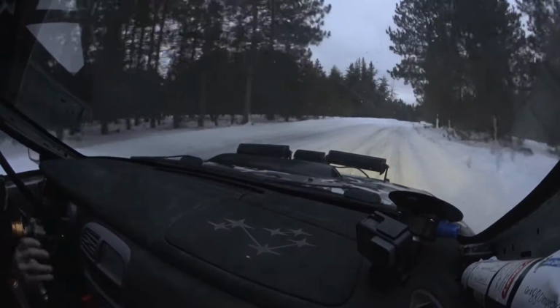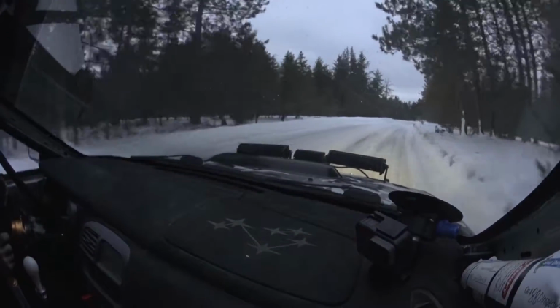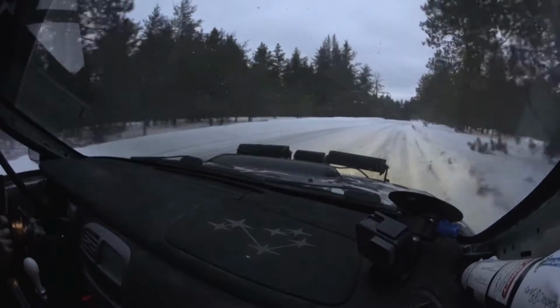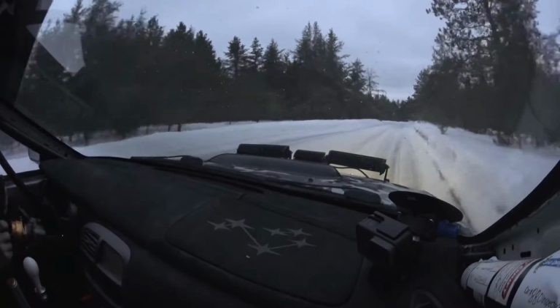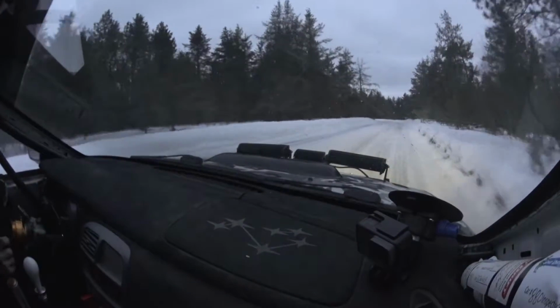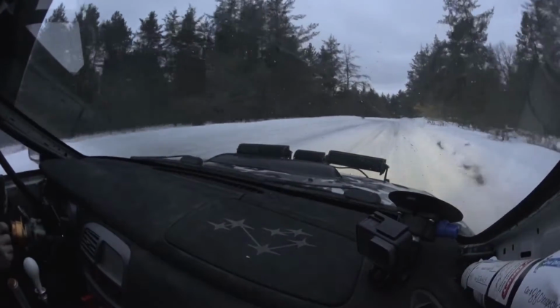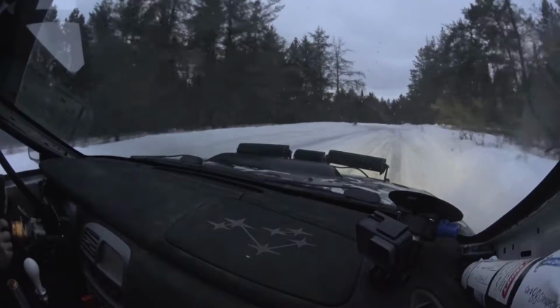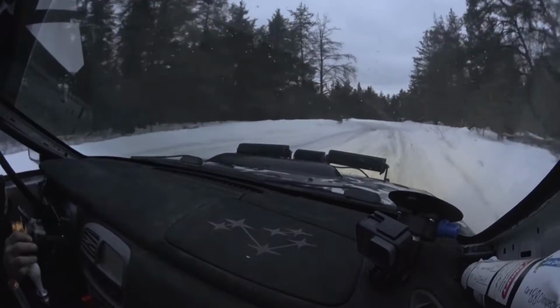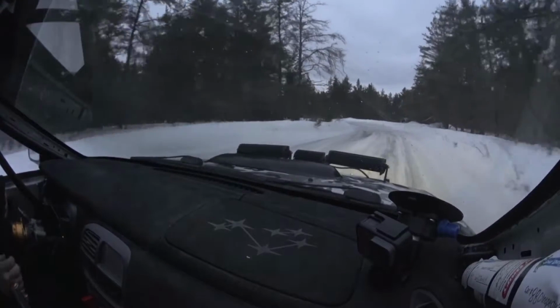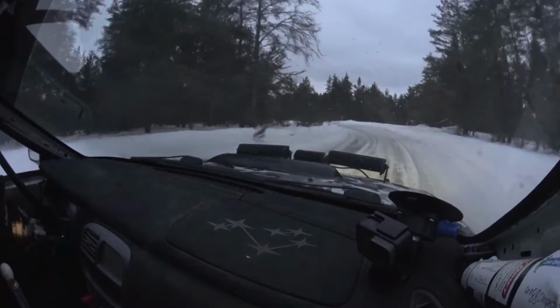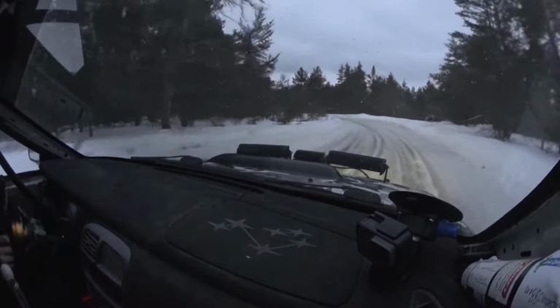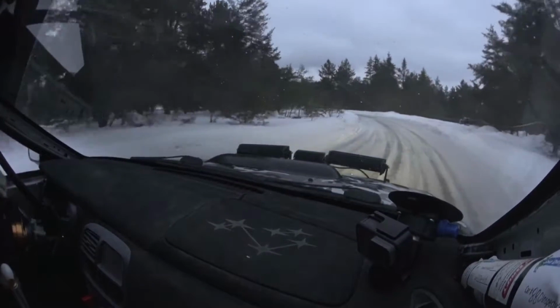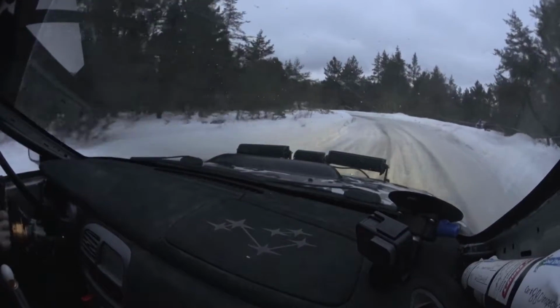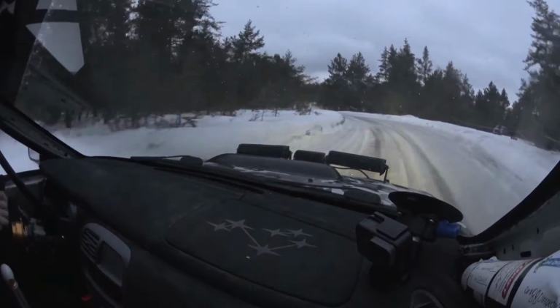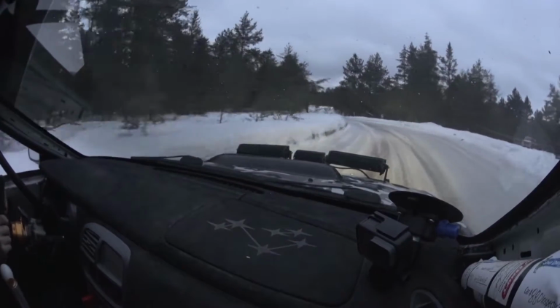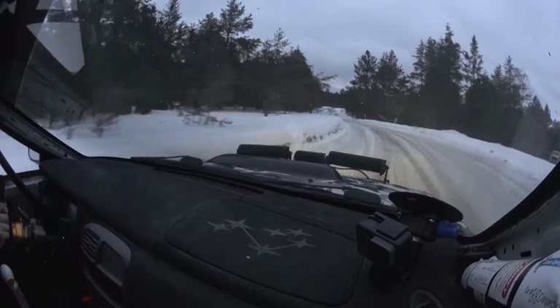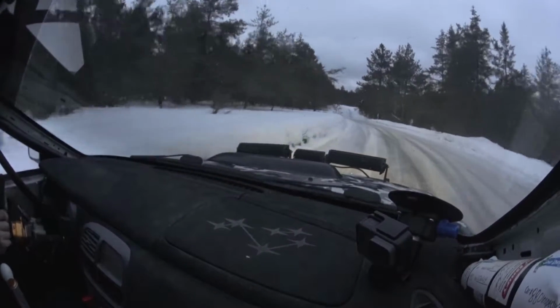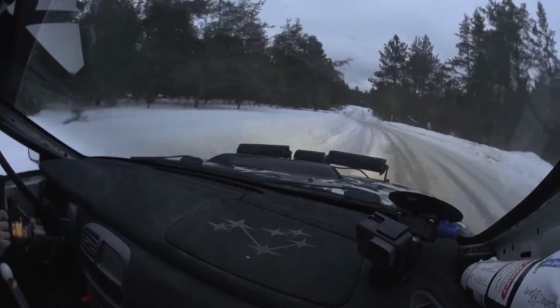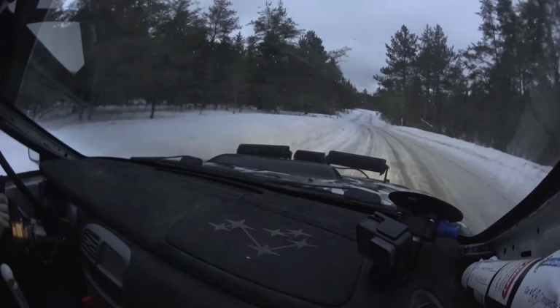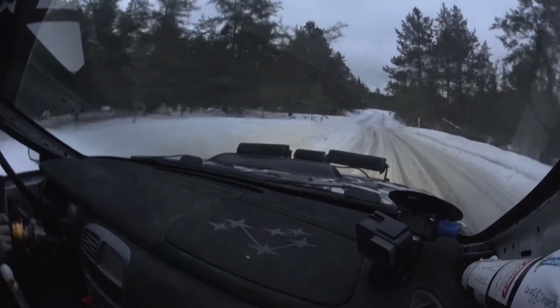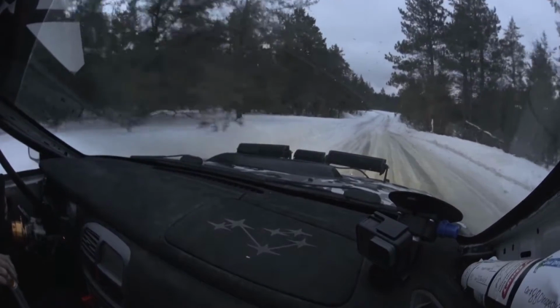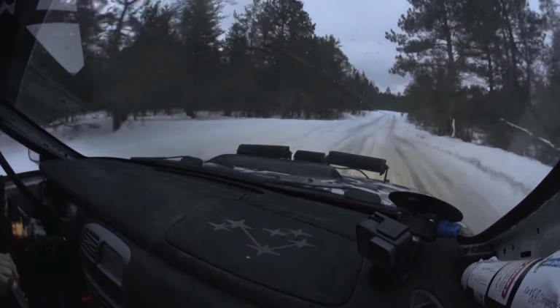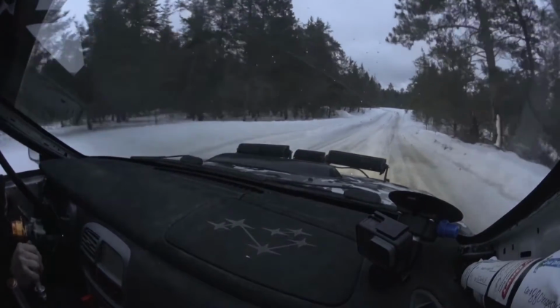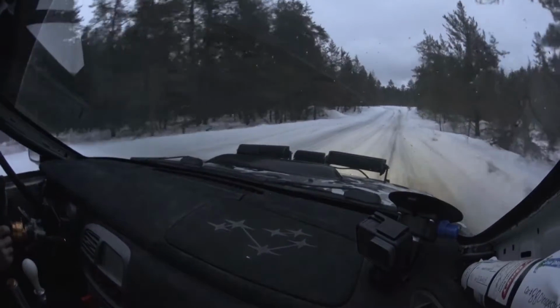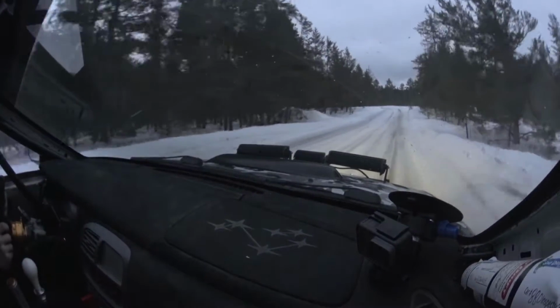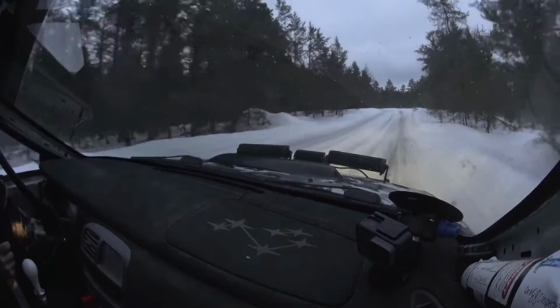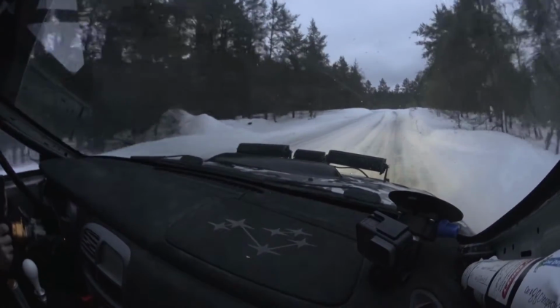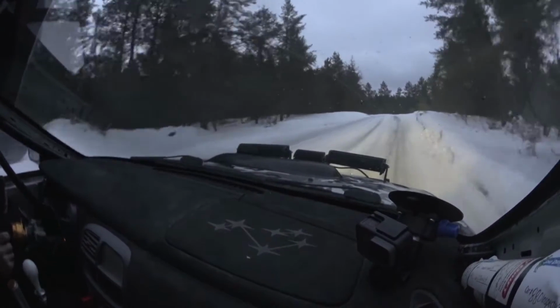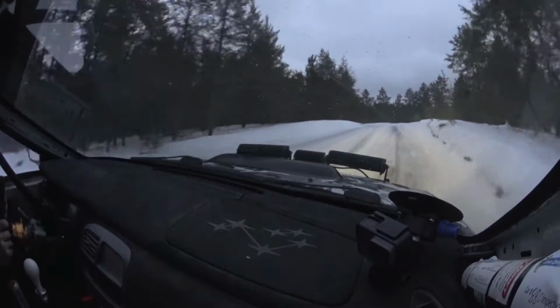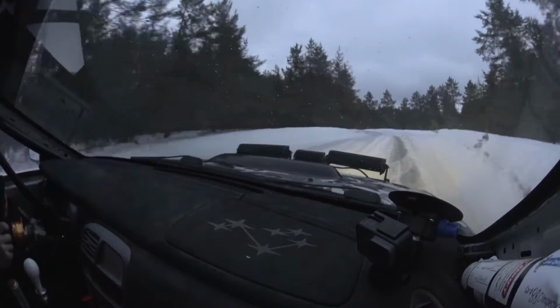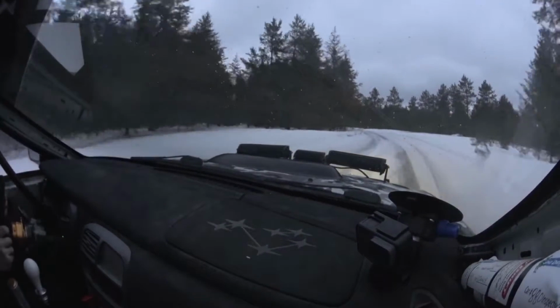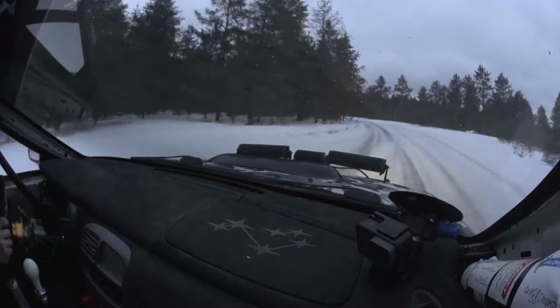My thumb was covering that. So here's left 4, 70, small jump into left 5 opens, very long. My thumb was covering left 4 — that is bad.